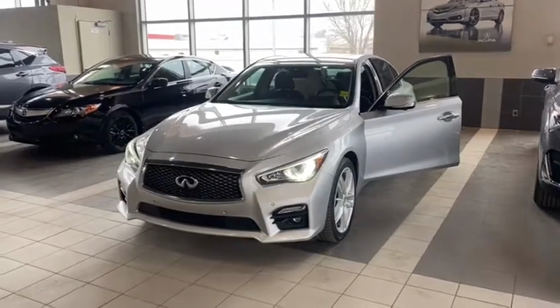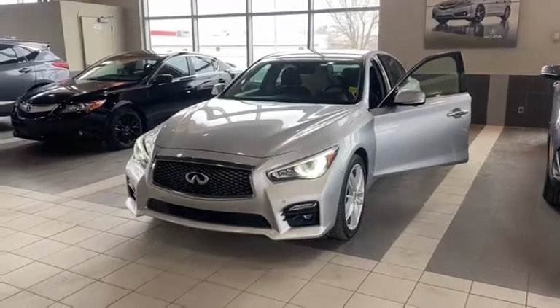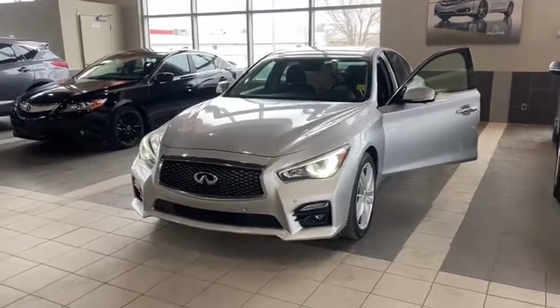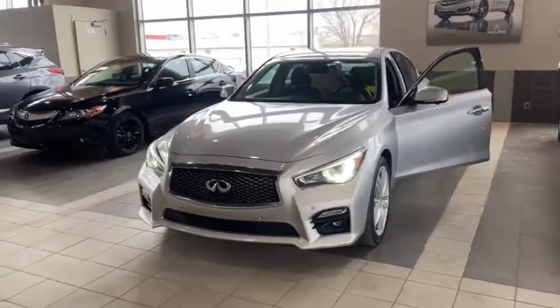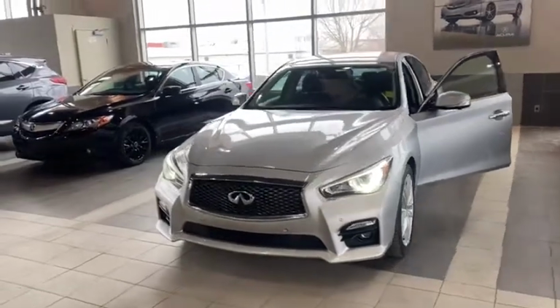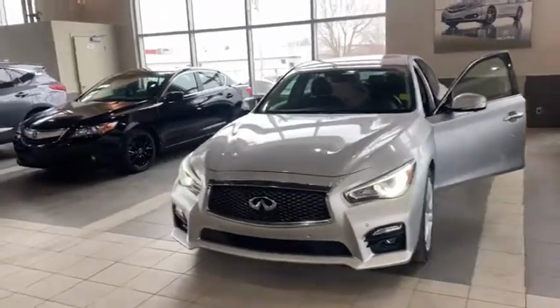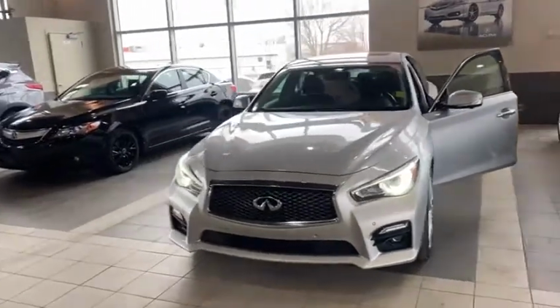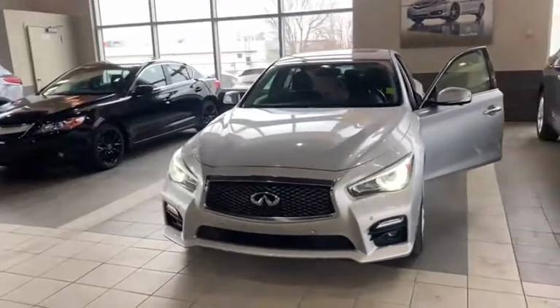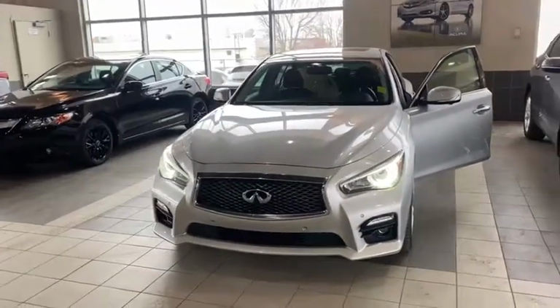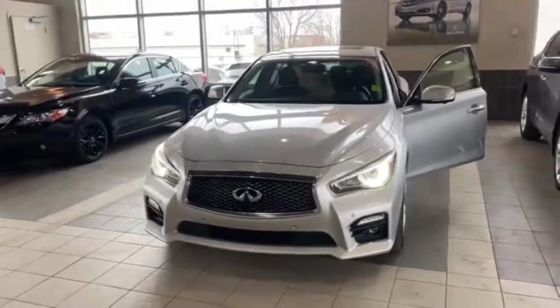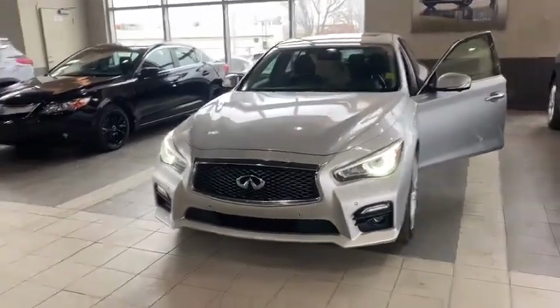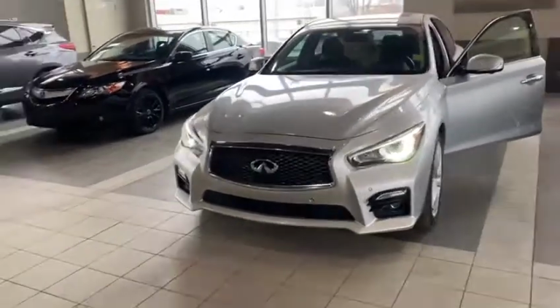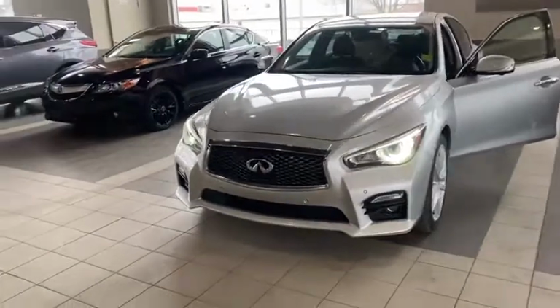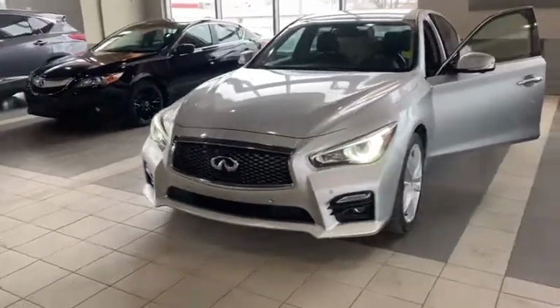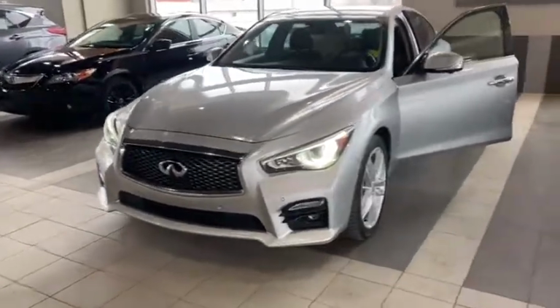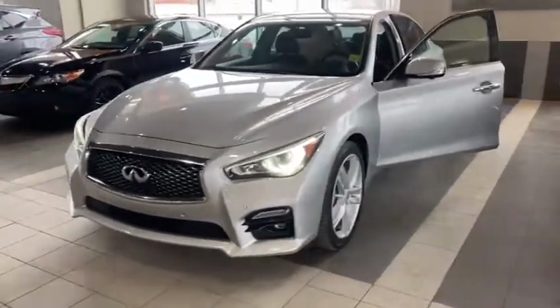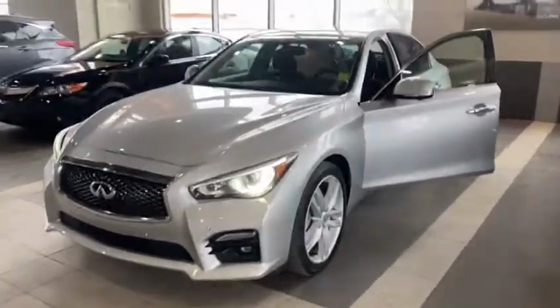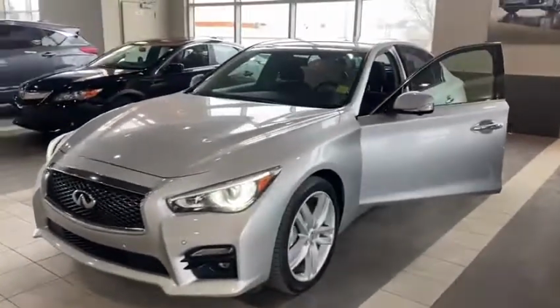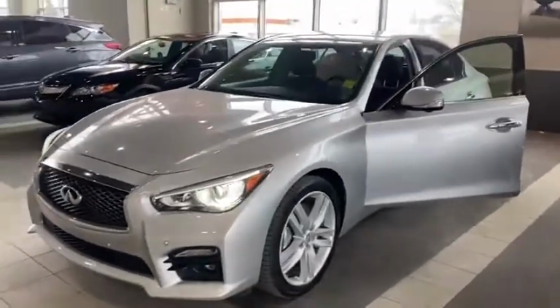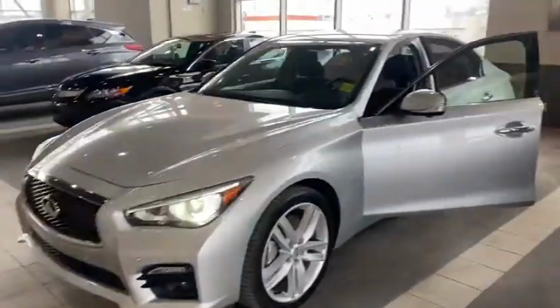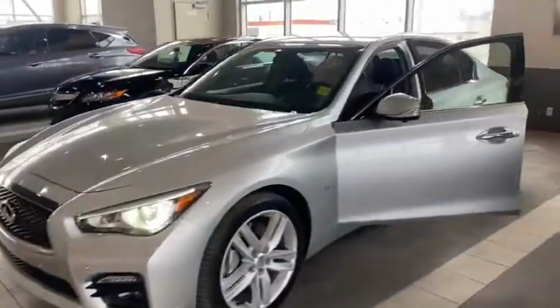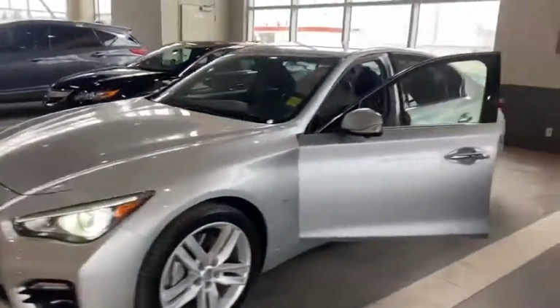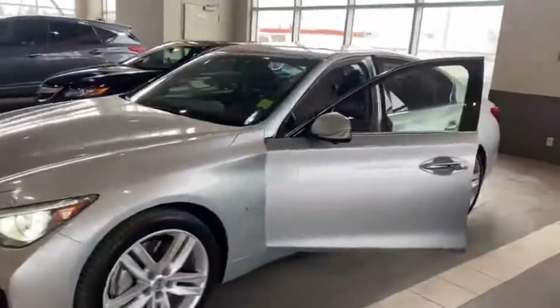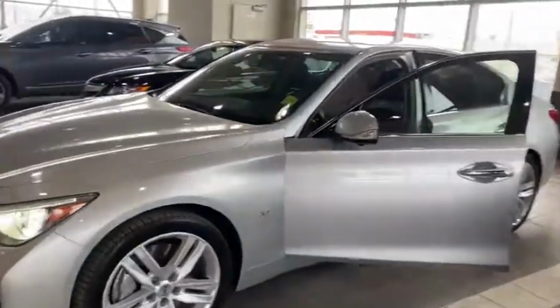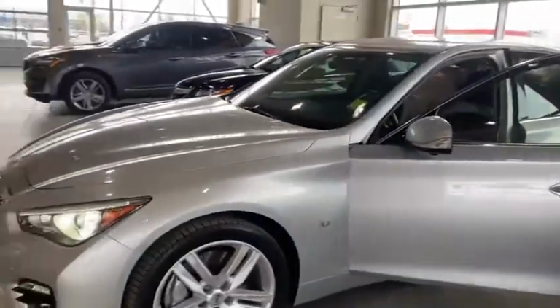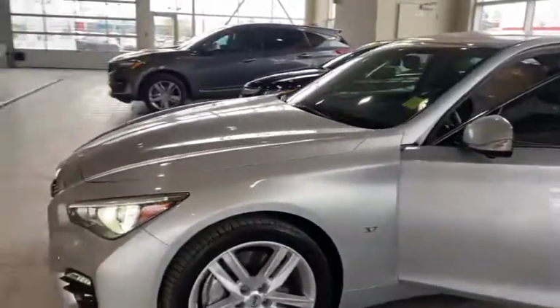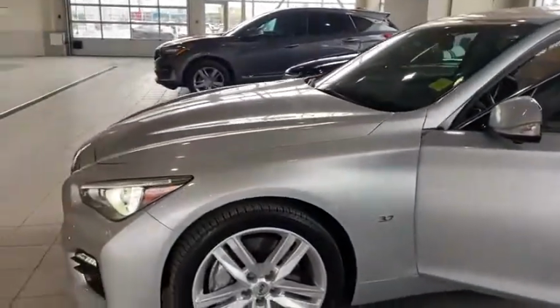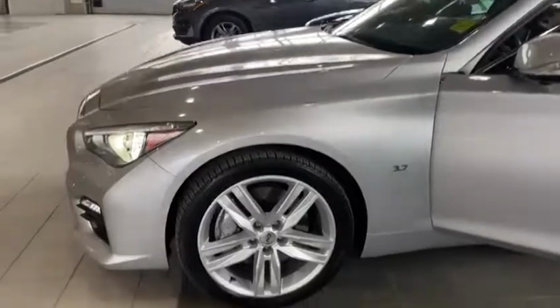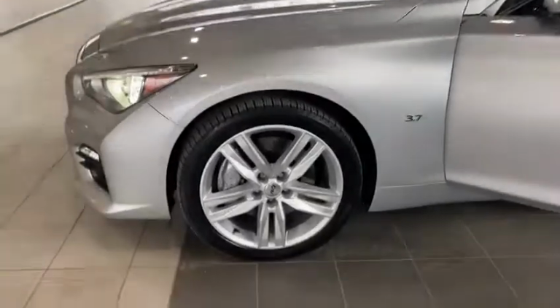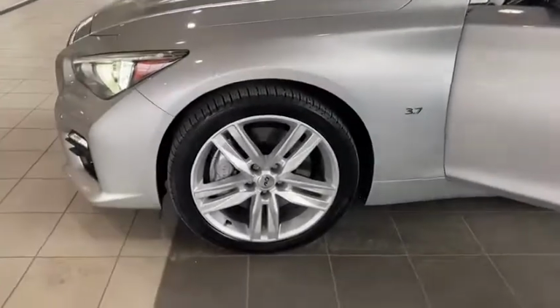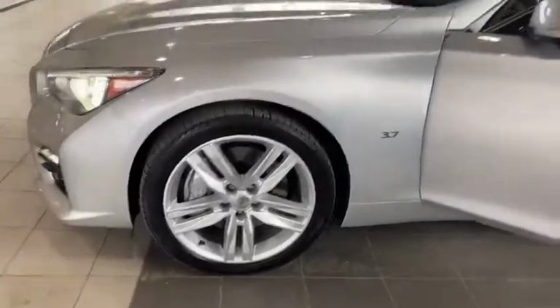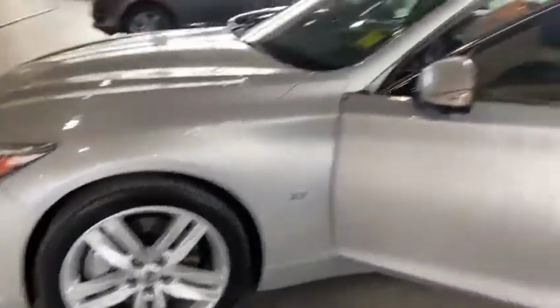Good morning Taylor, this is Kabir from Southview Acura. This is a 360 walk-around video on the Infiniti that you acquired. As you can see, the car is in great shape with a nice set of printed tires.